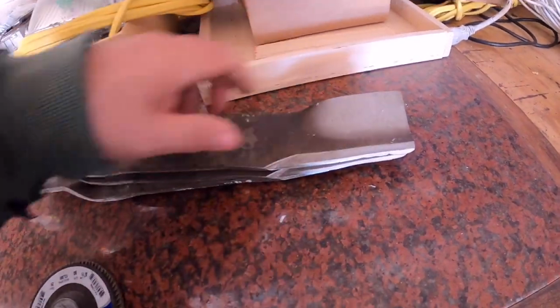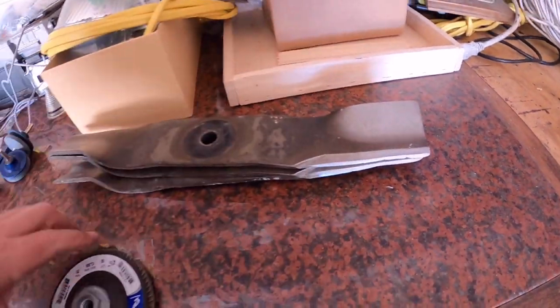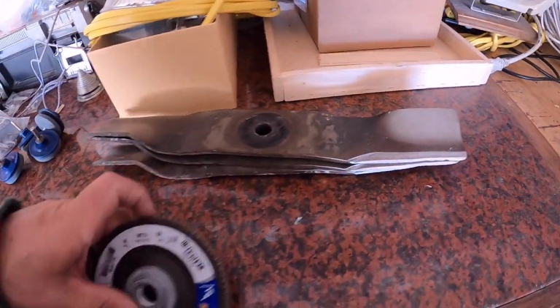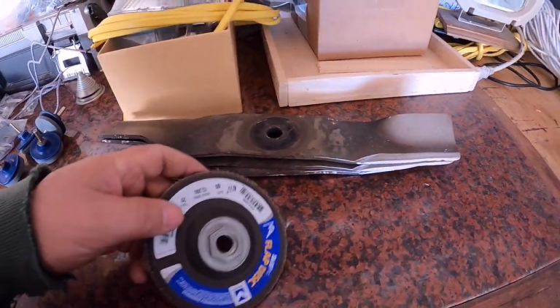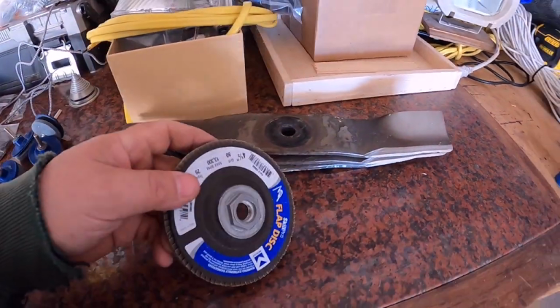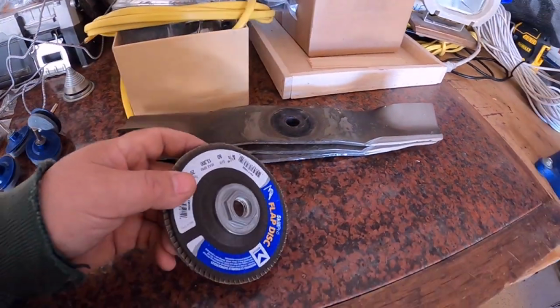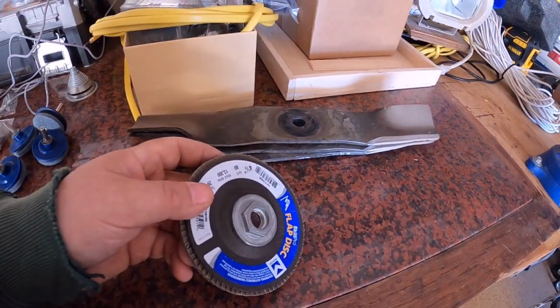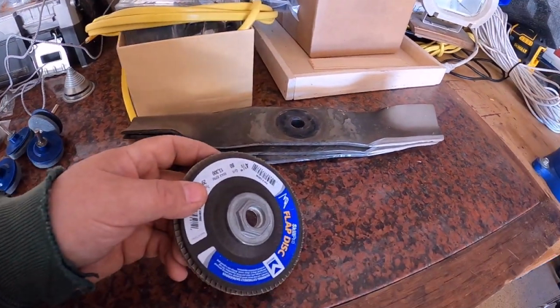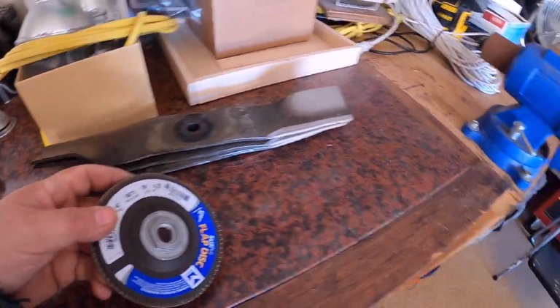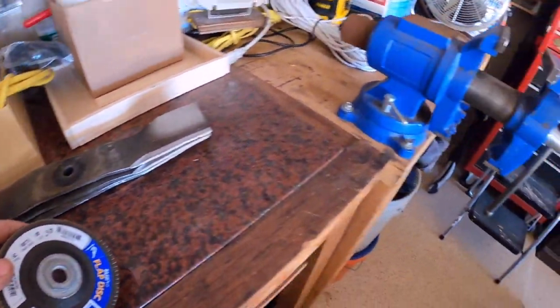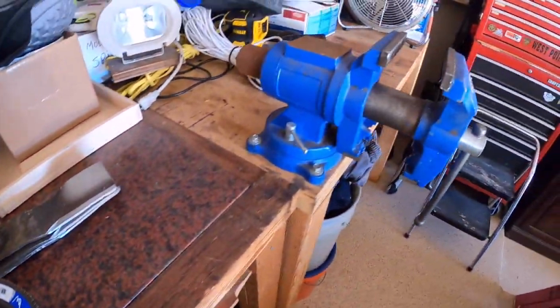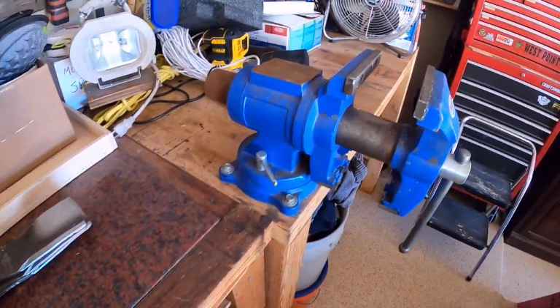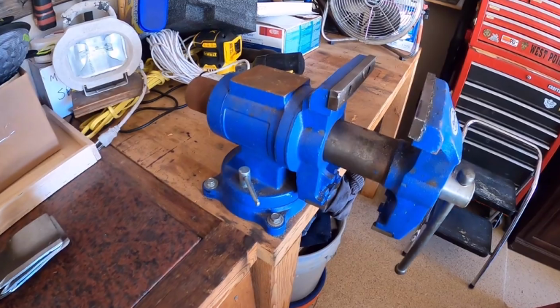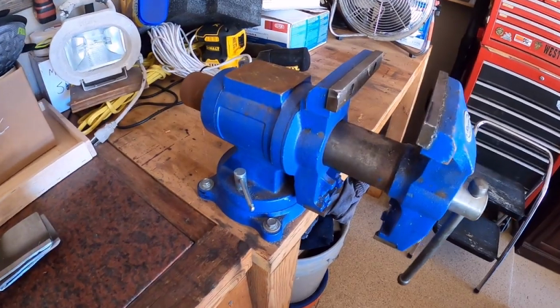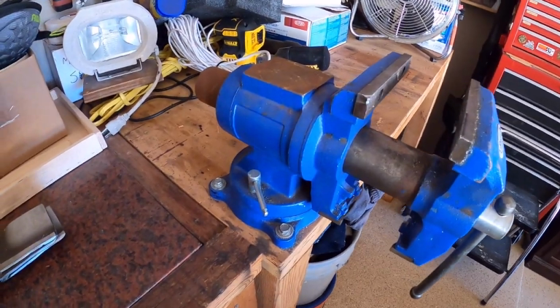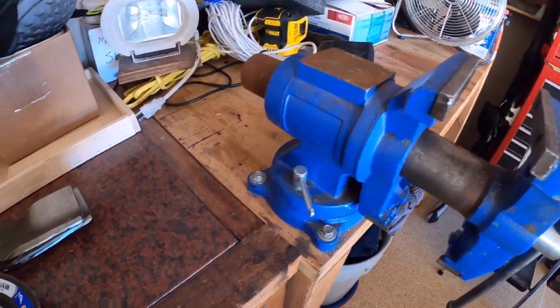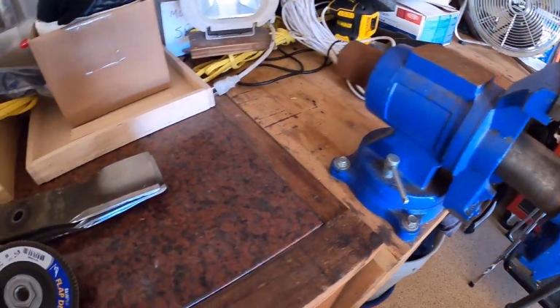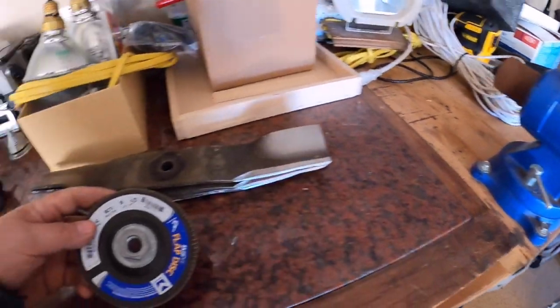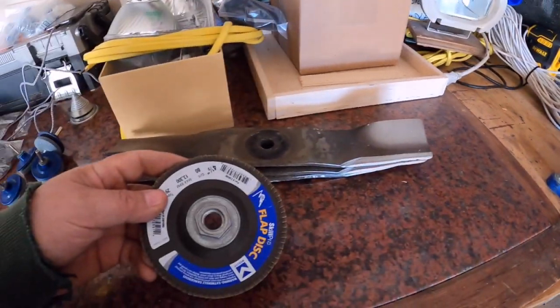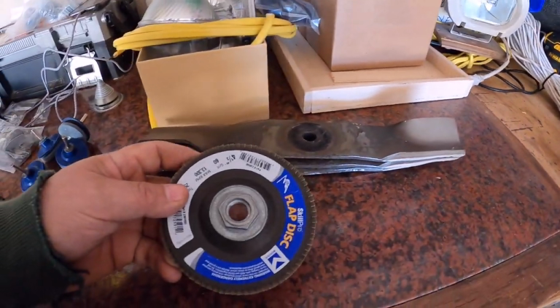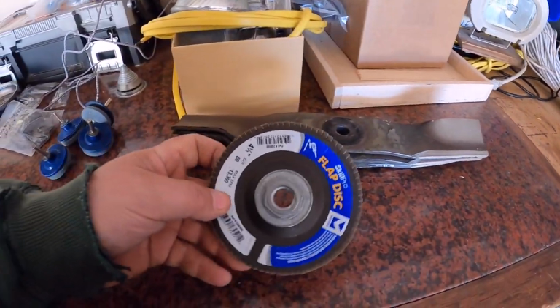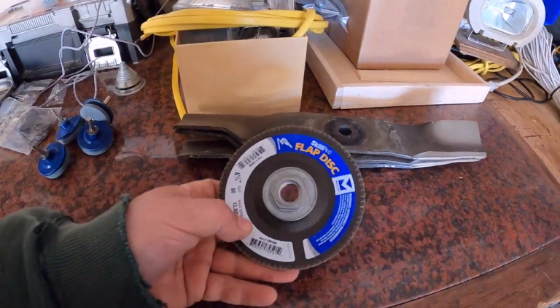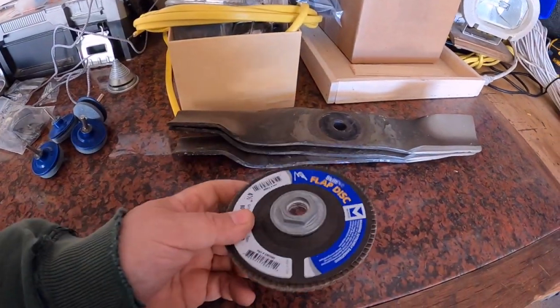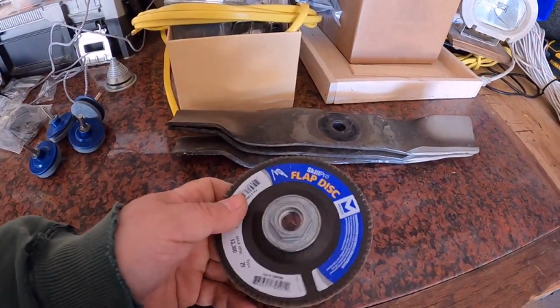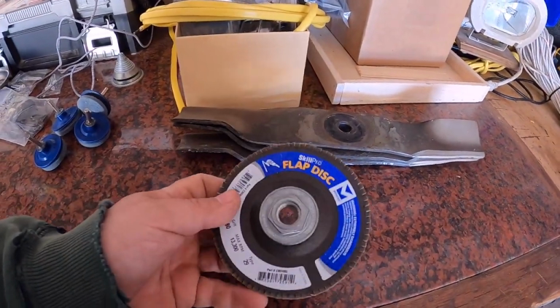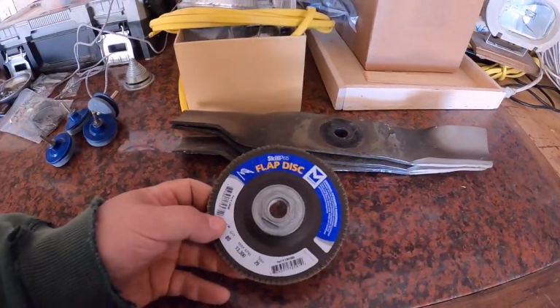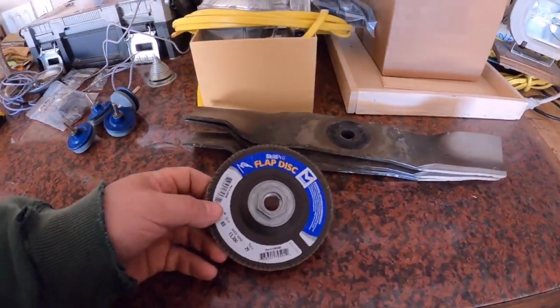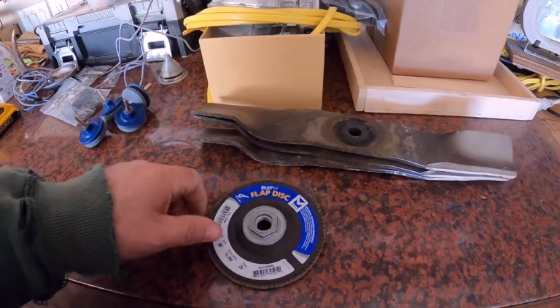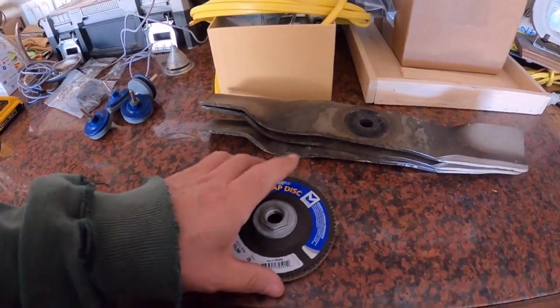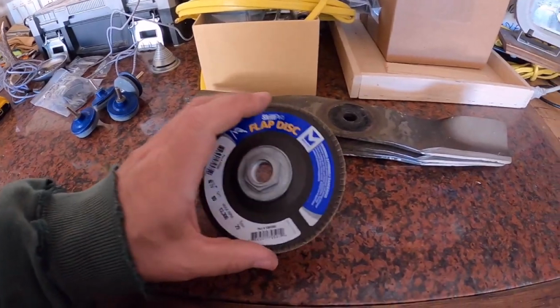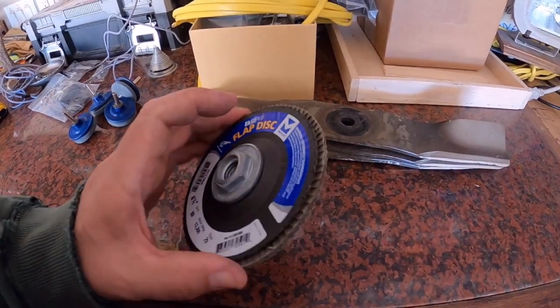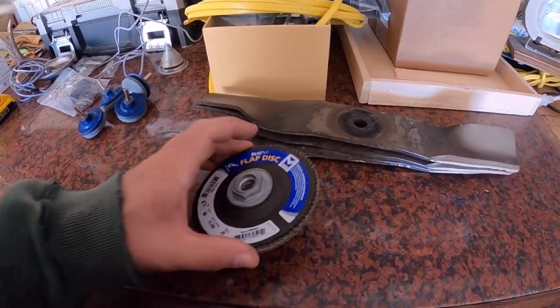I'll show you how that works using my vise here to hold the blade, and then using my four and a half inch grinder. I highly recommend these — this is really the solution that worked for me.